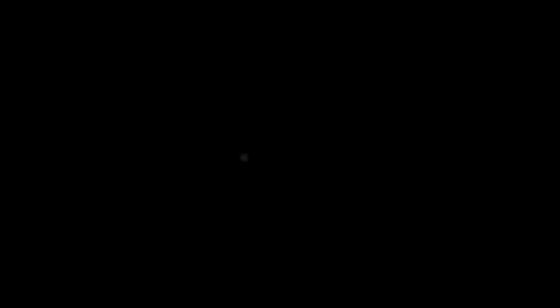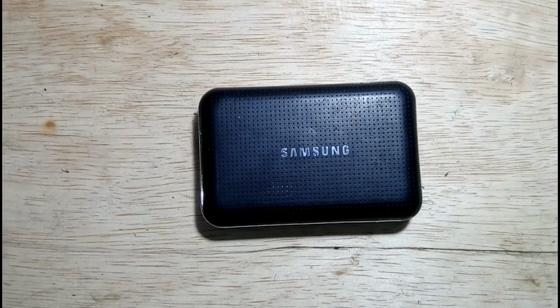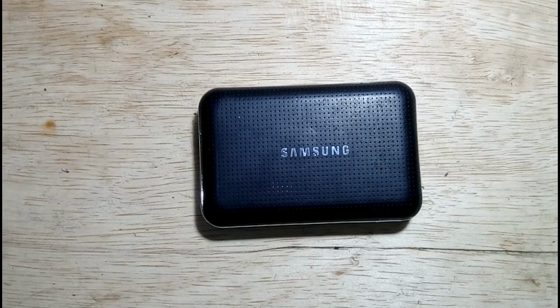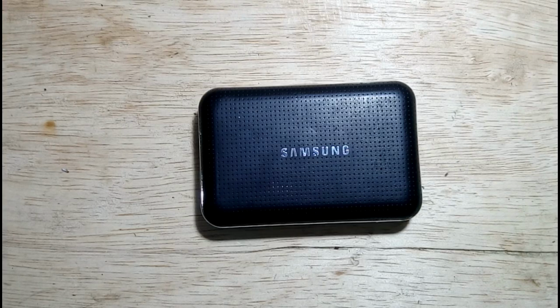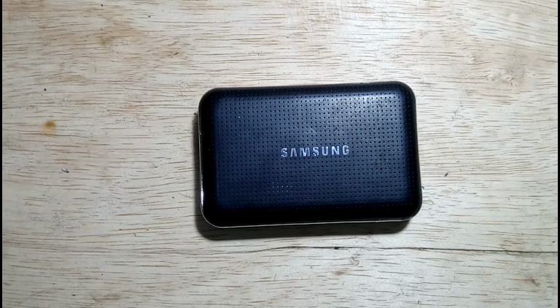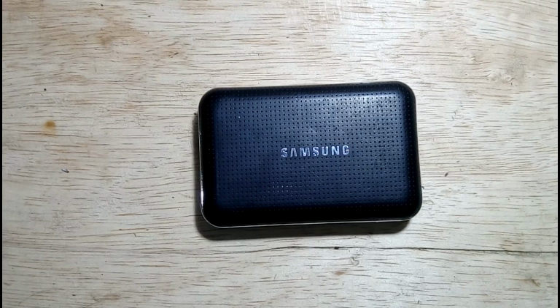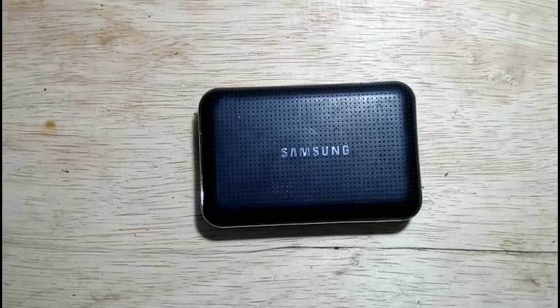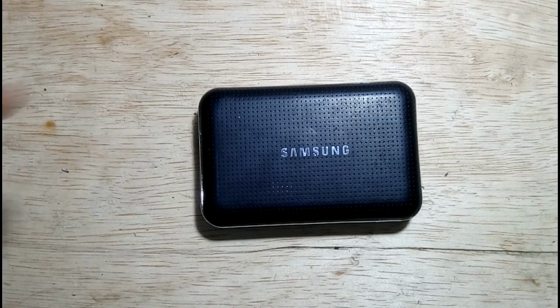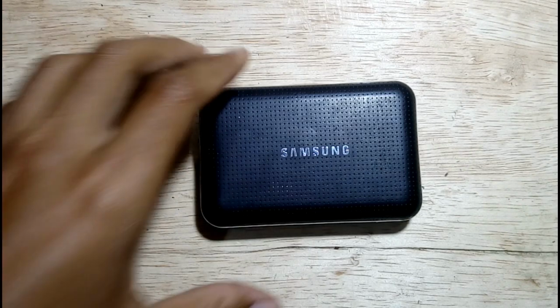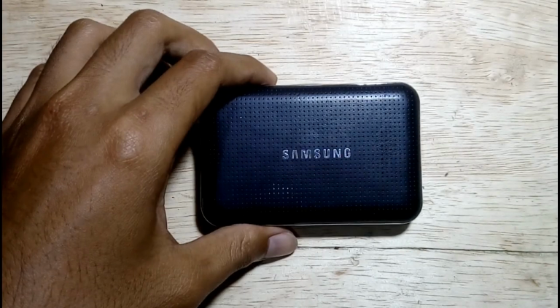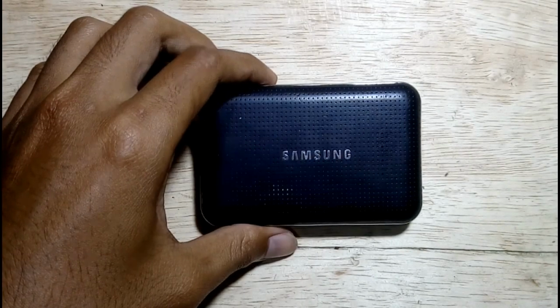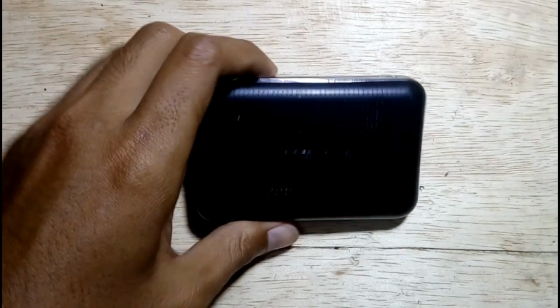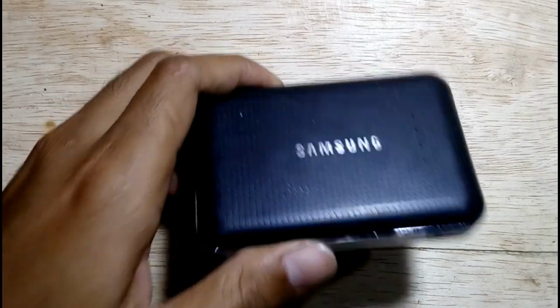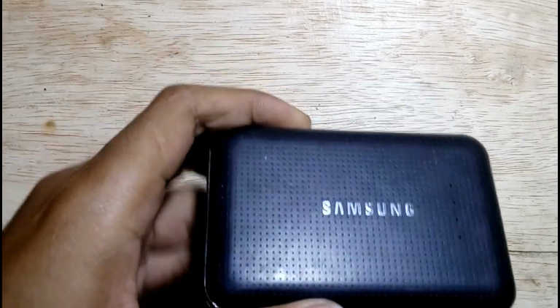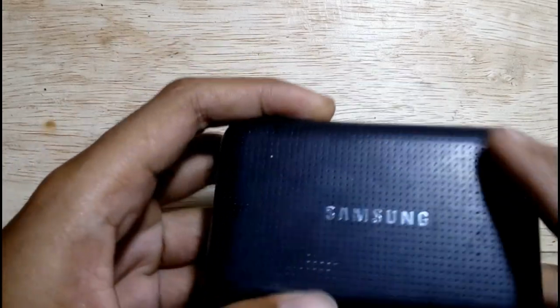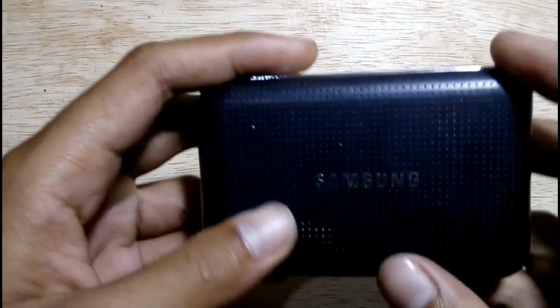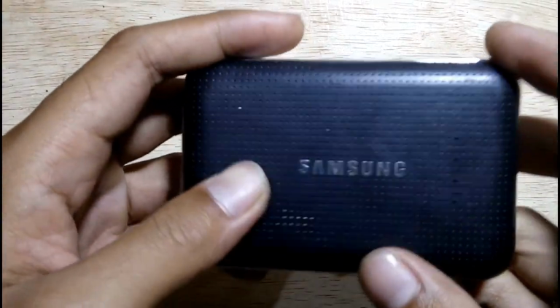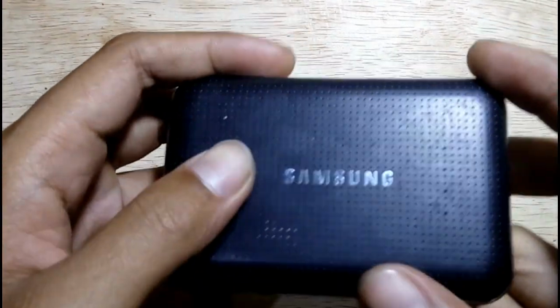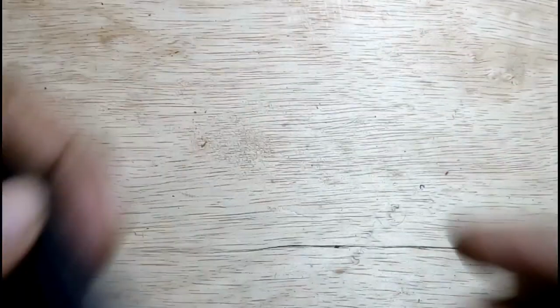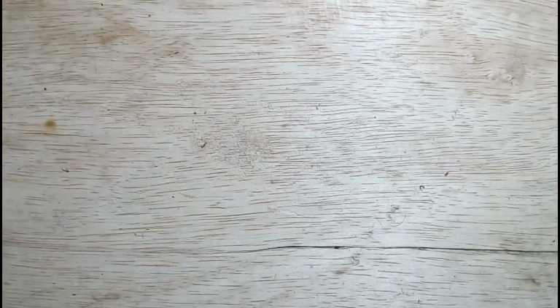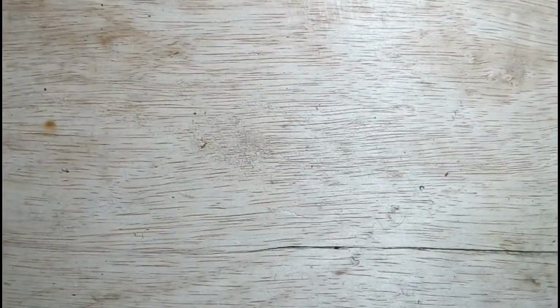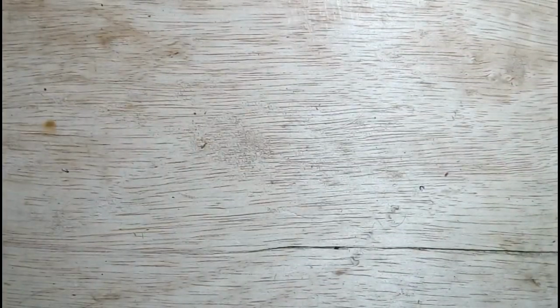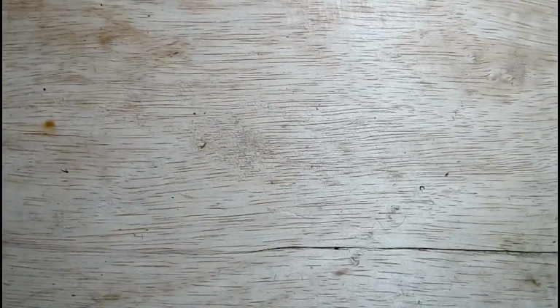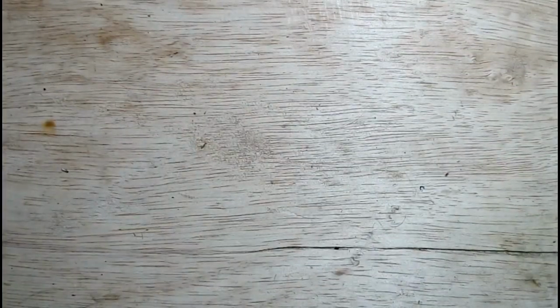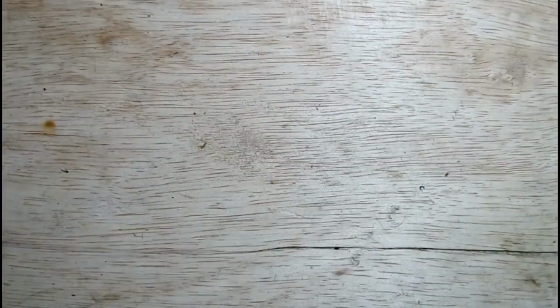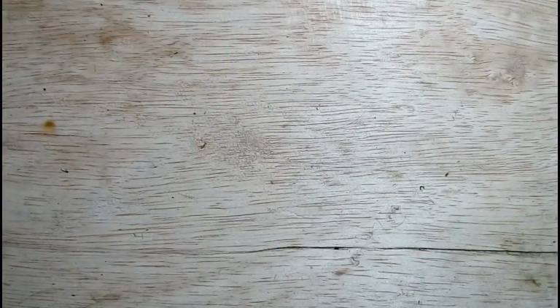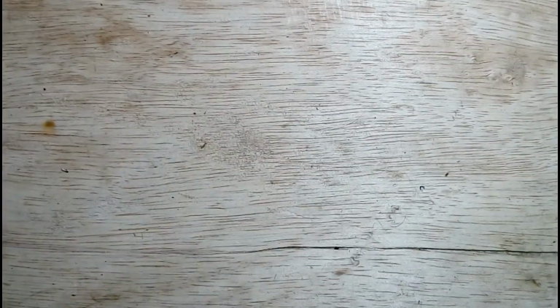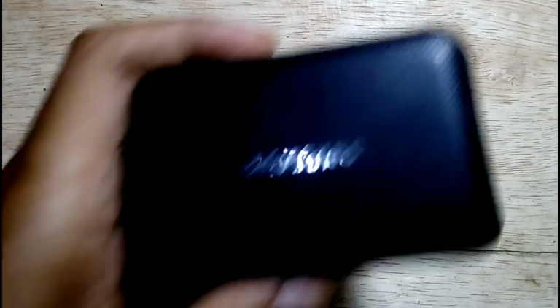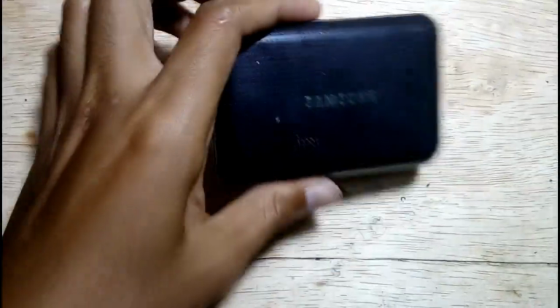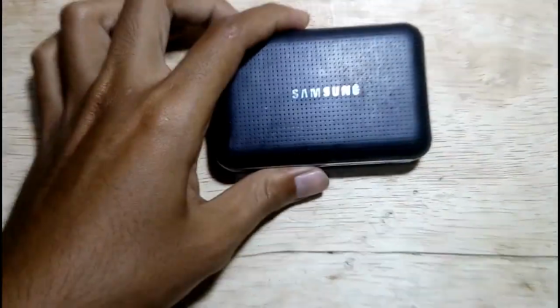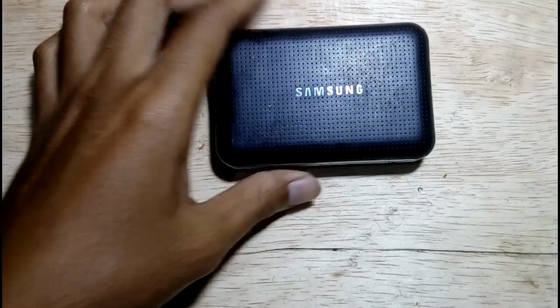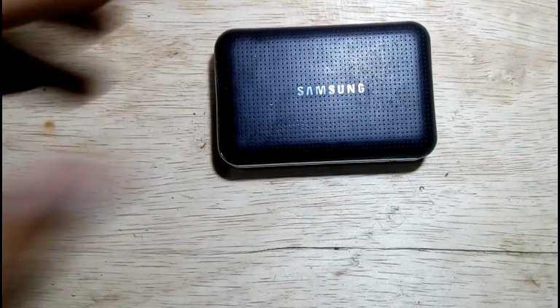Hi guys, welcome back to our channel. In this video I will show you how to repair a Samsung power bank — definitely it is made in China.